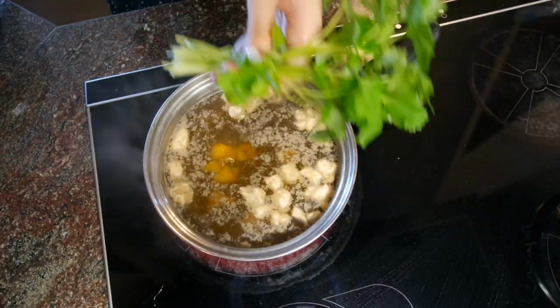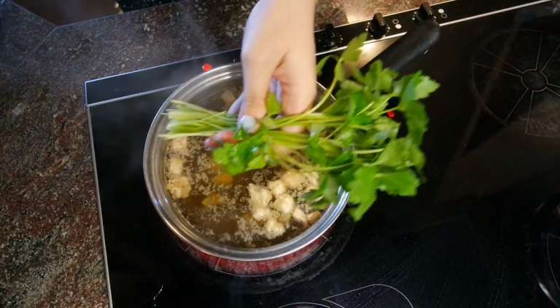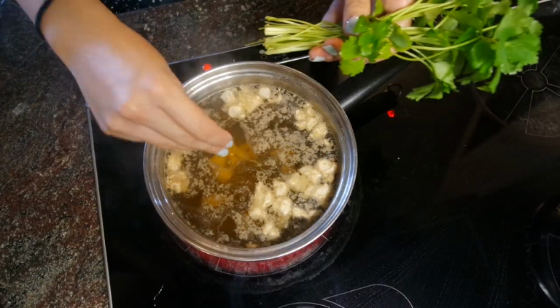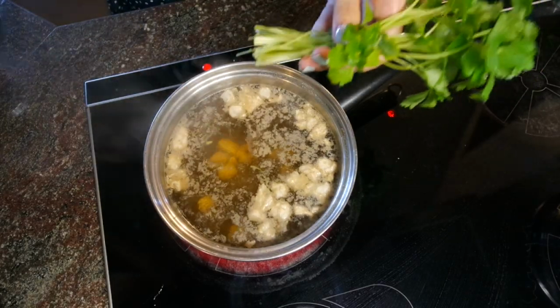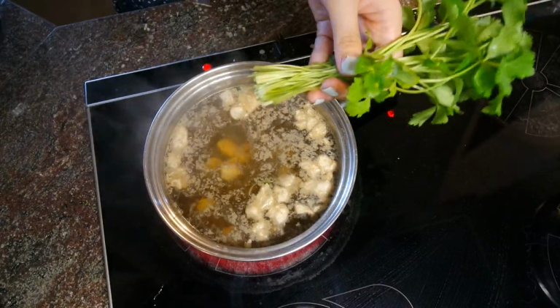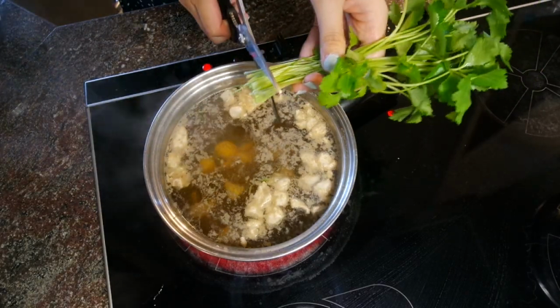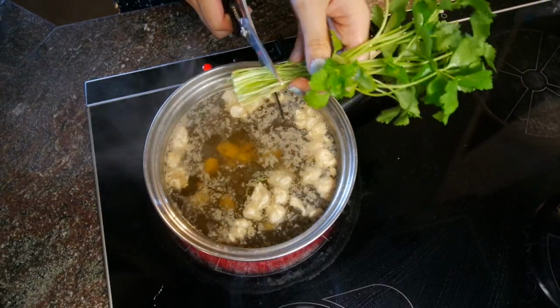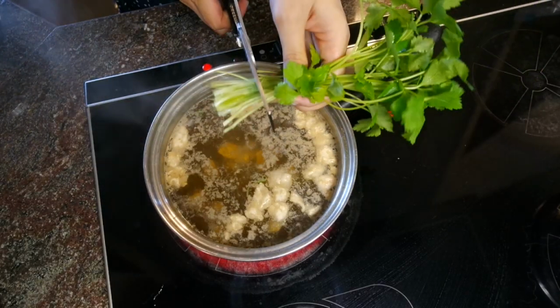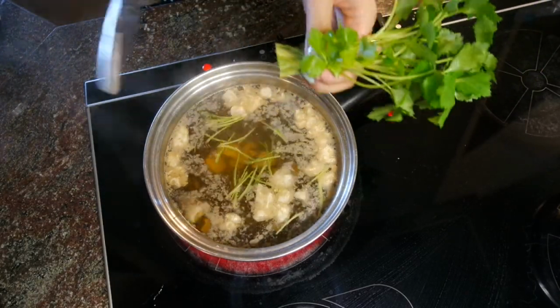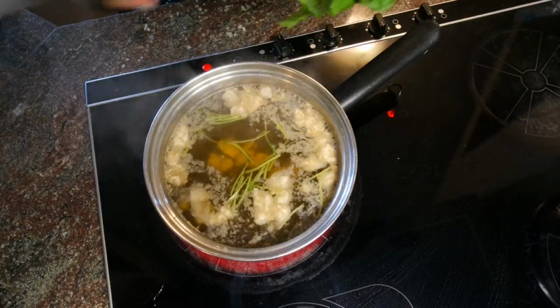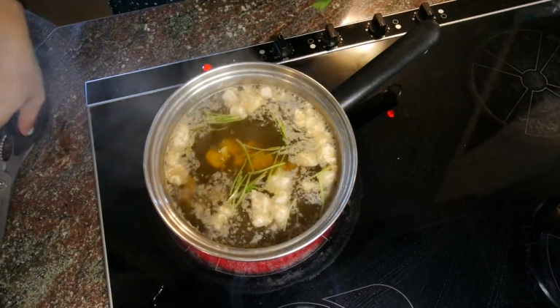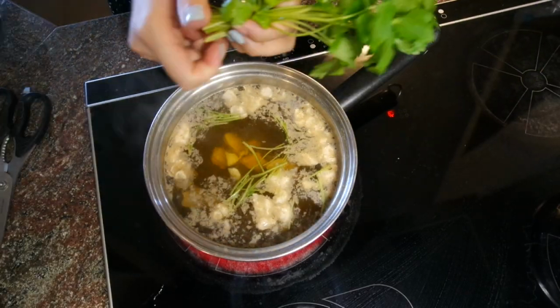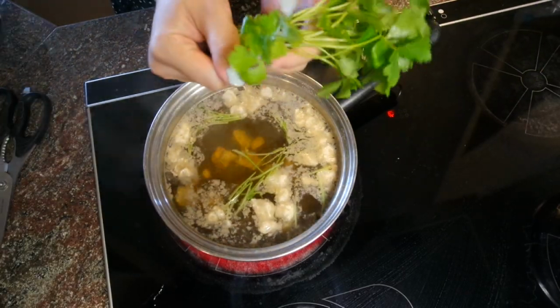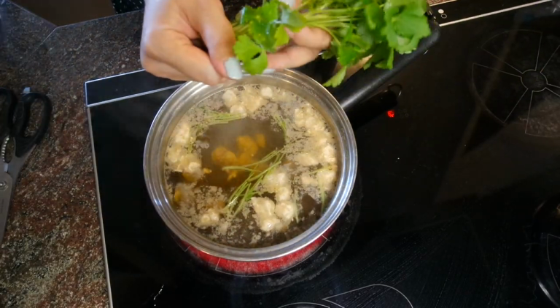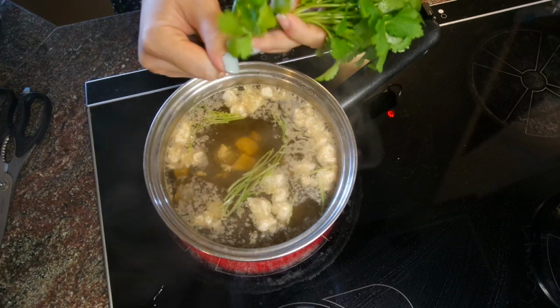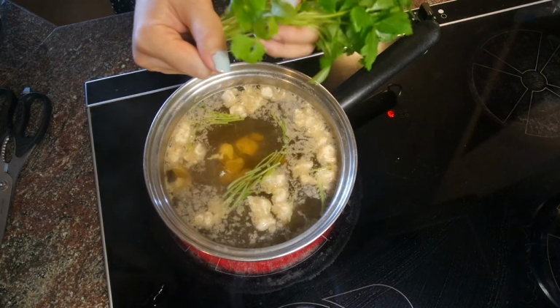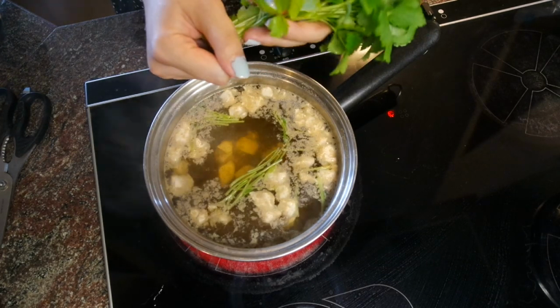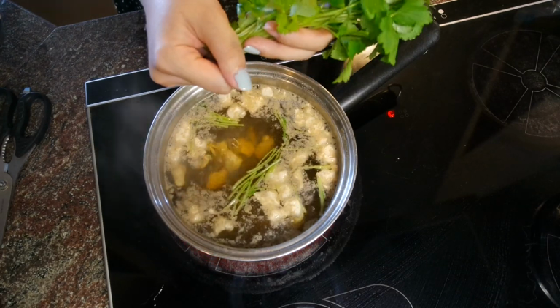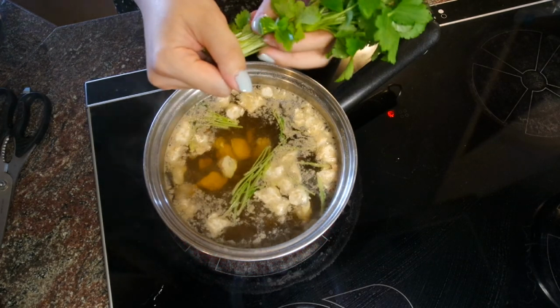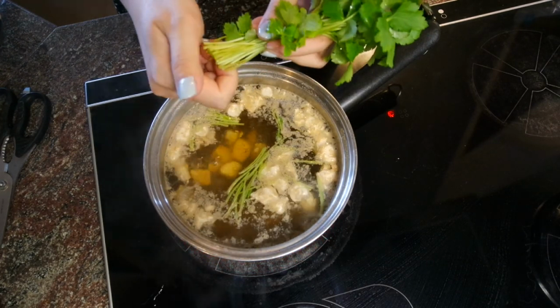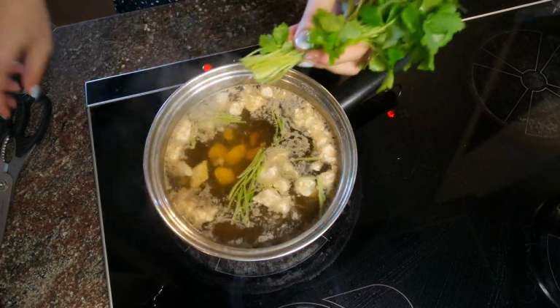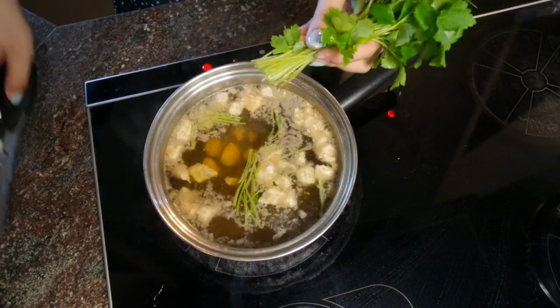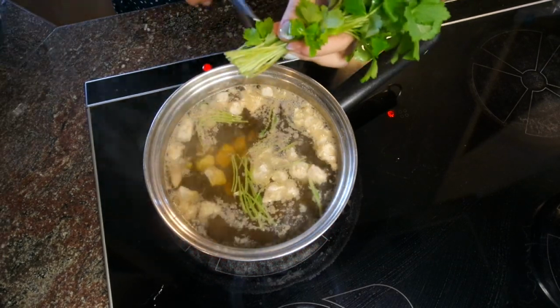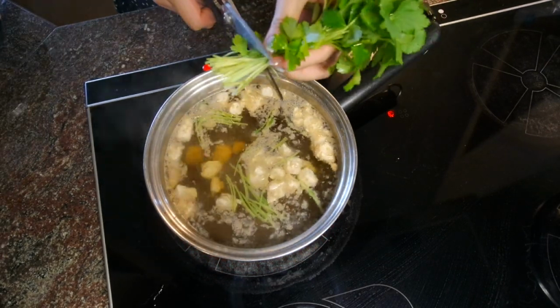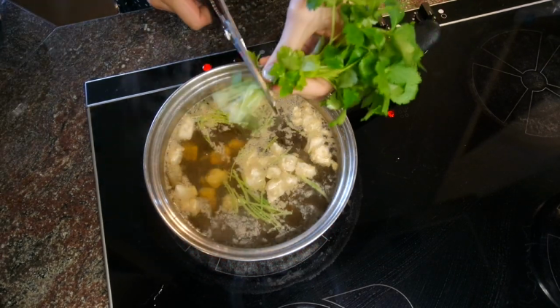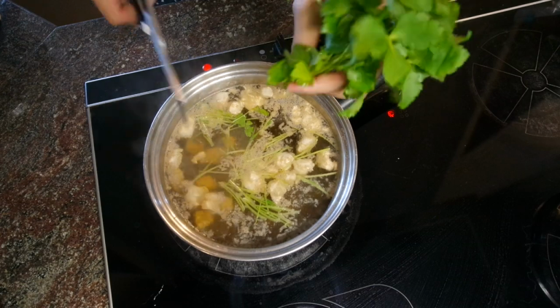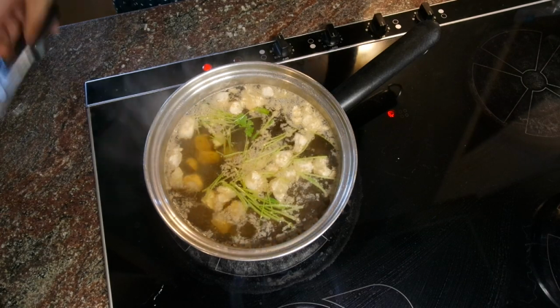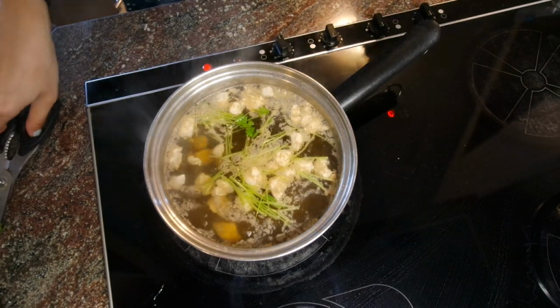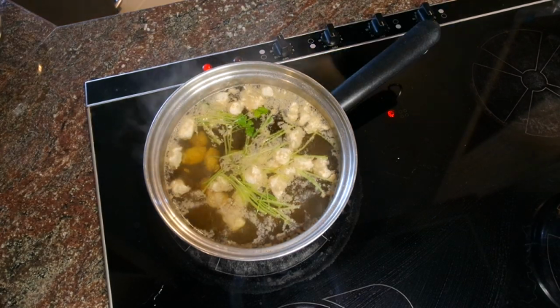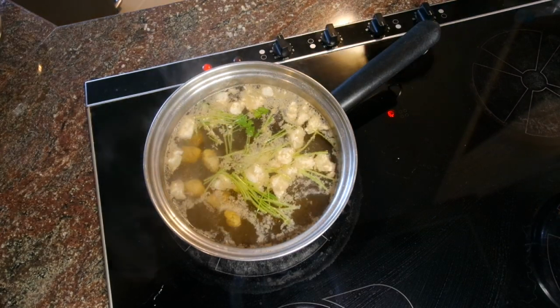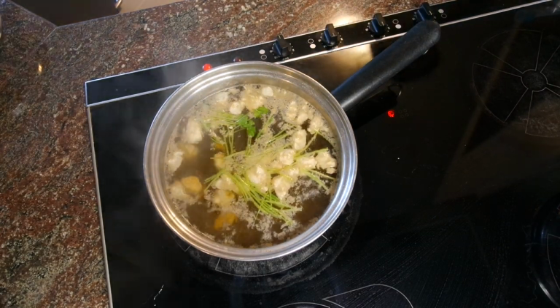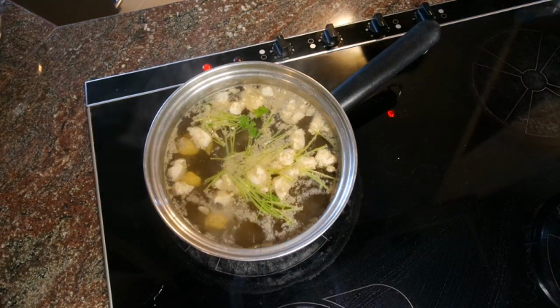With the mitsuba leaves, I'm cutting the stems and cooking them in with the soup to give it that fragrance and flavor. I'm going to save the nice leaves to put at the end when I plate it so that they don't overcook.